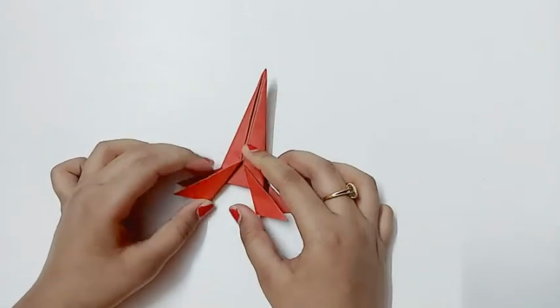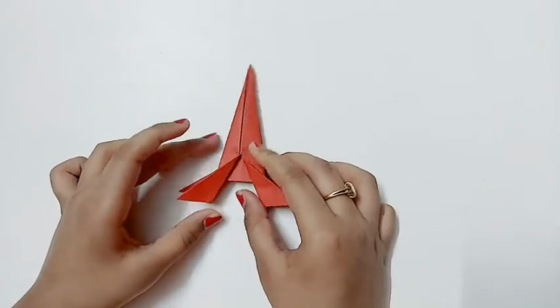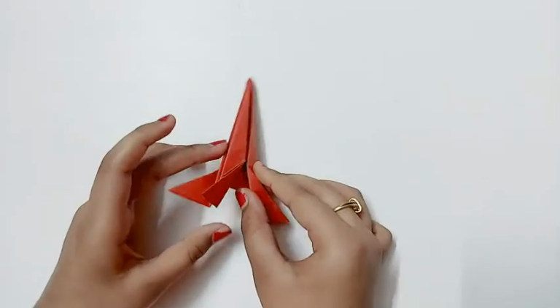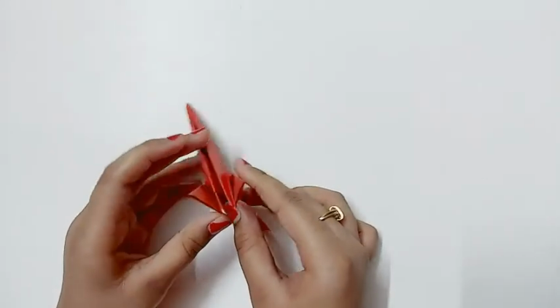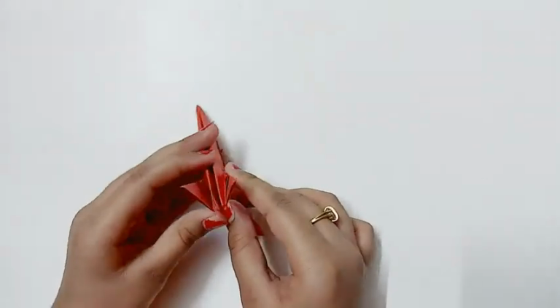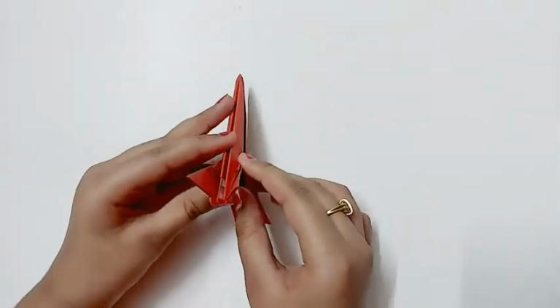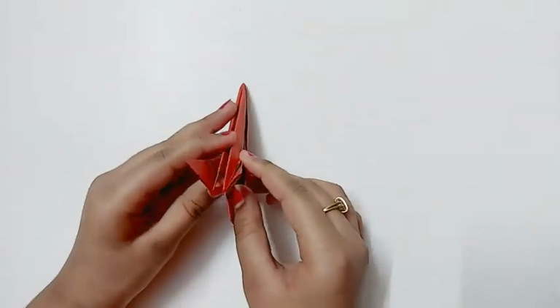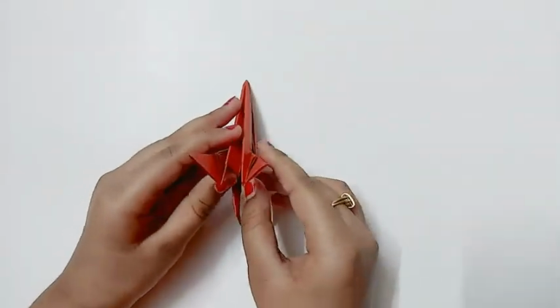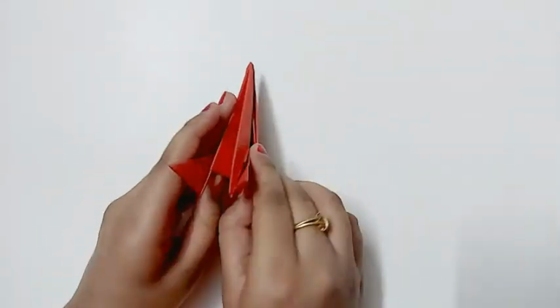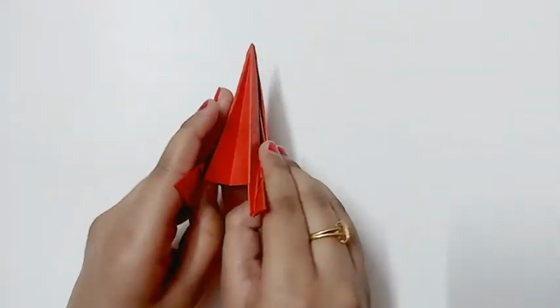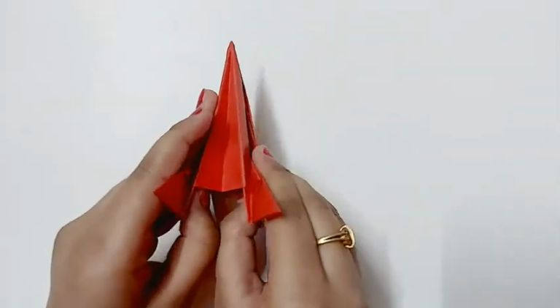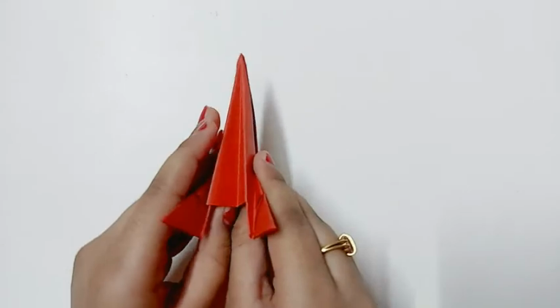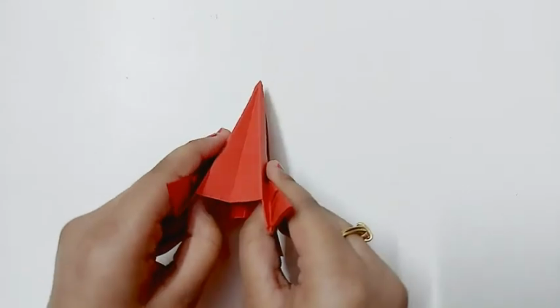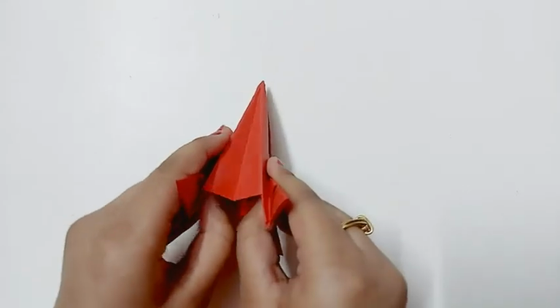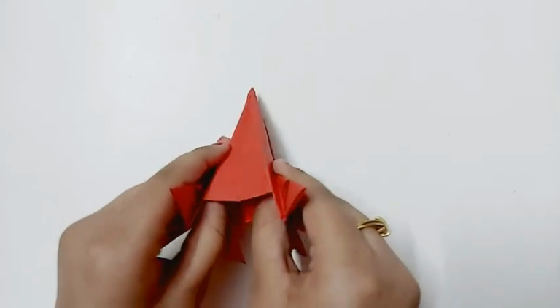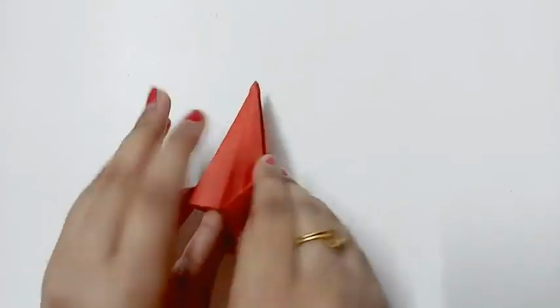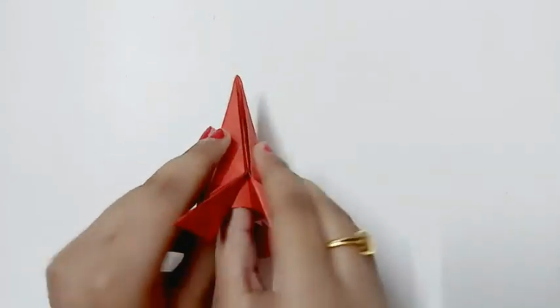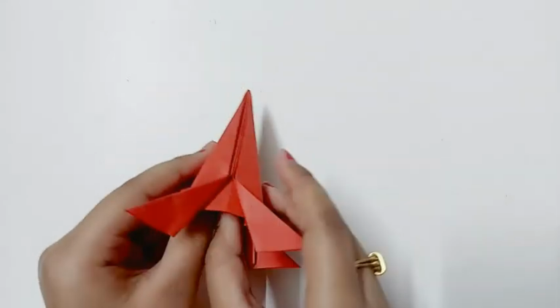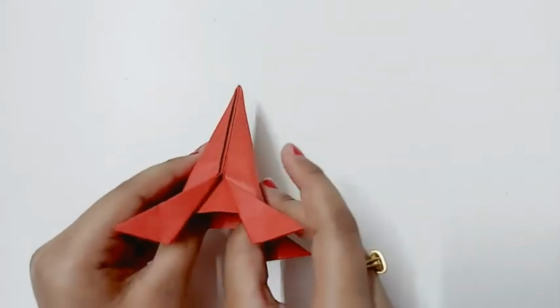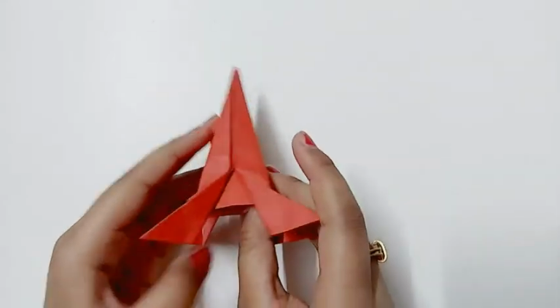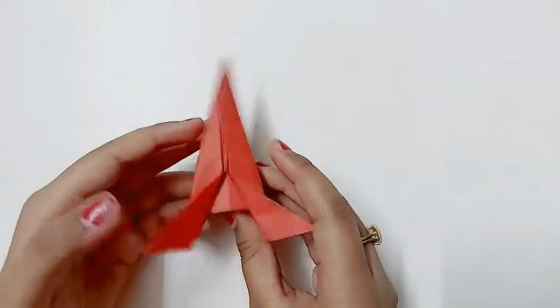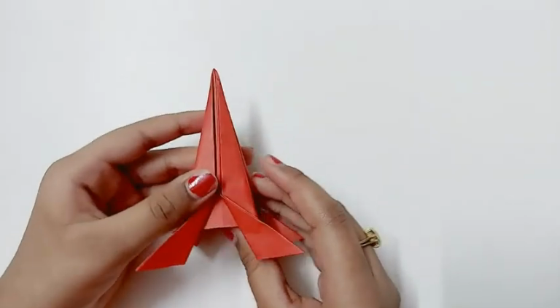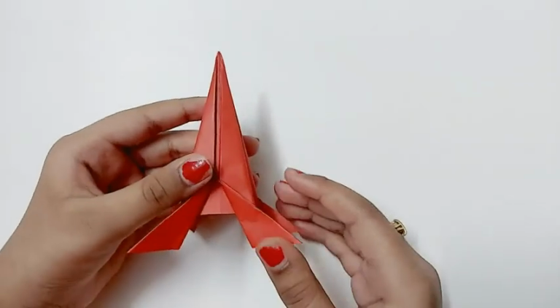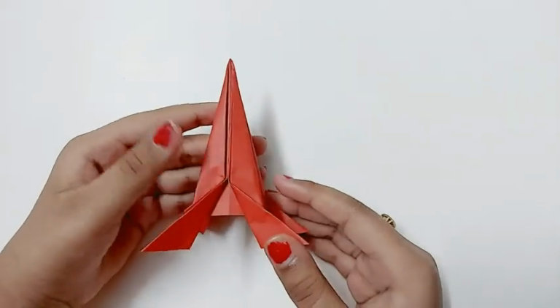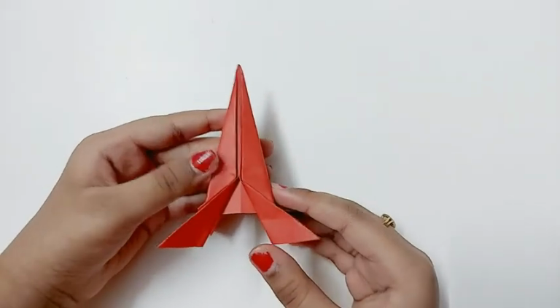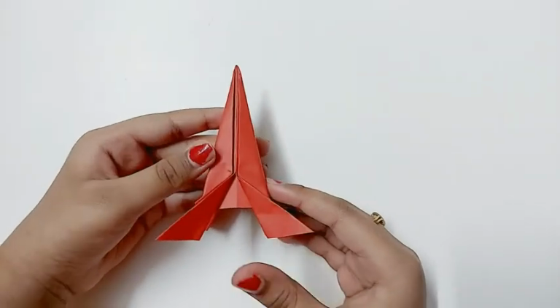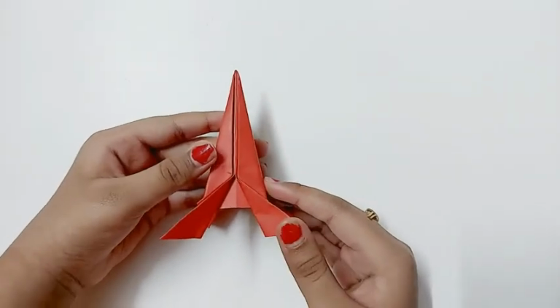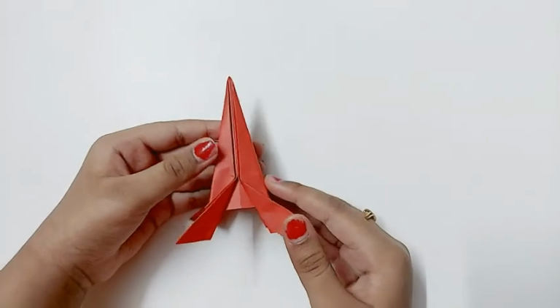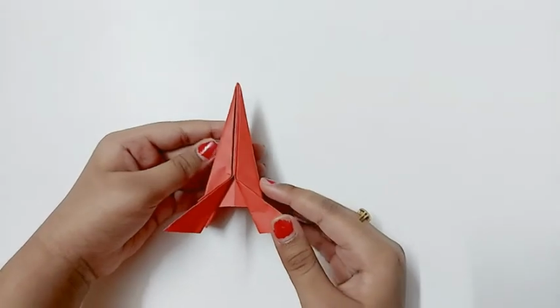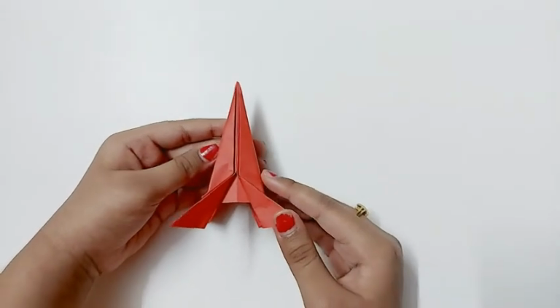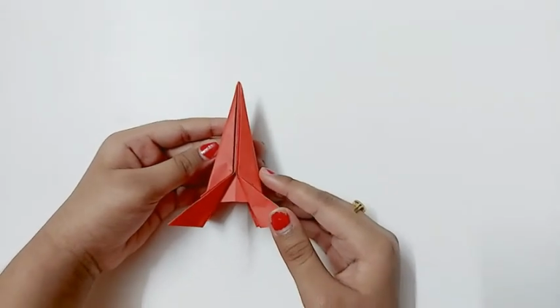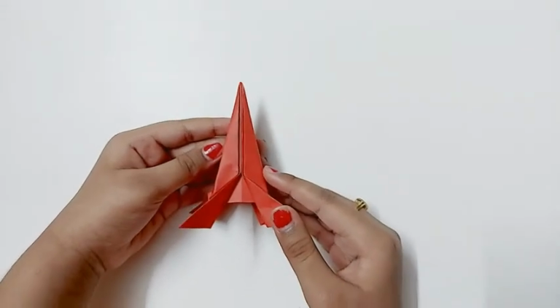Now you're supposed to open it like this, and the paper rocket is ready to play with.